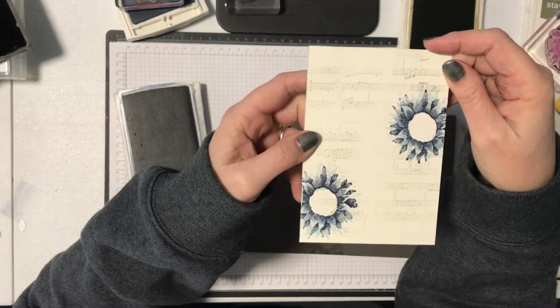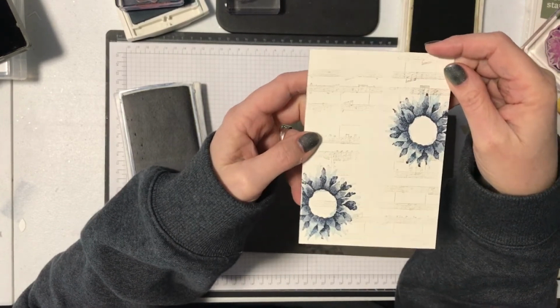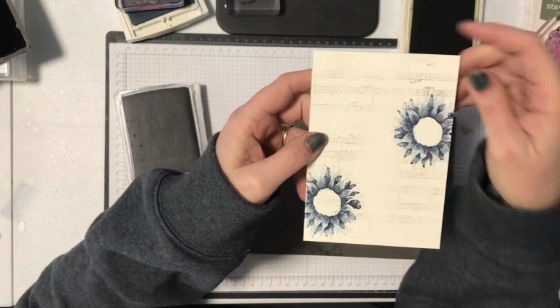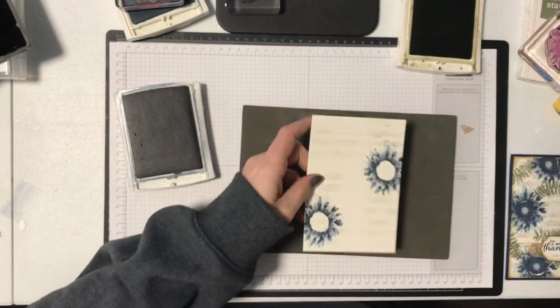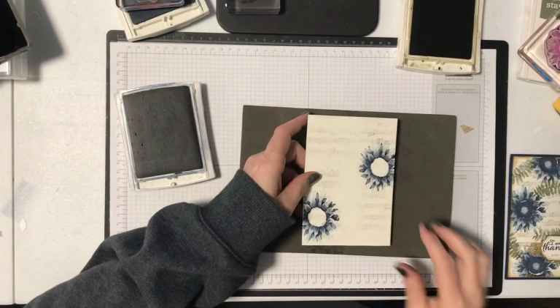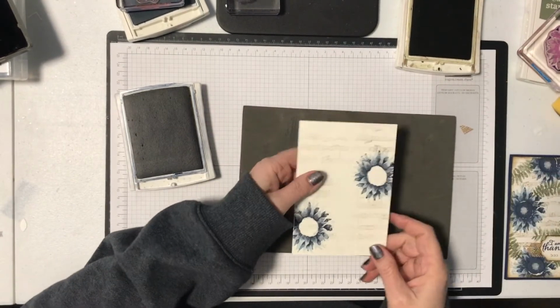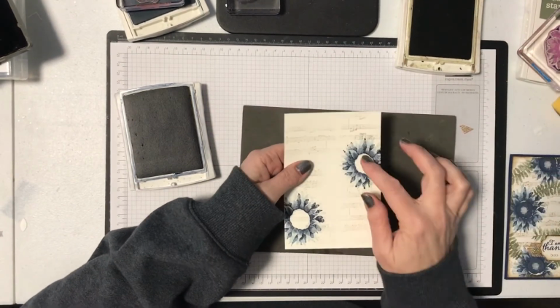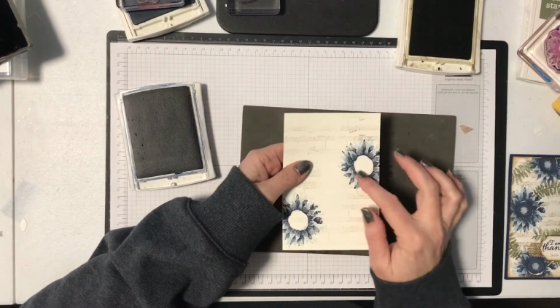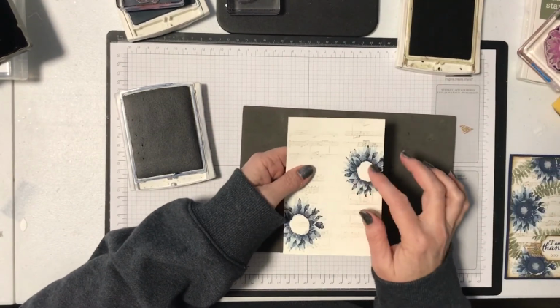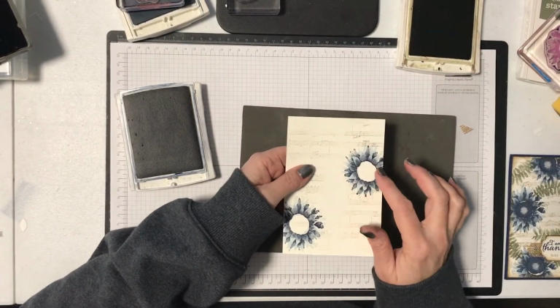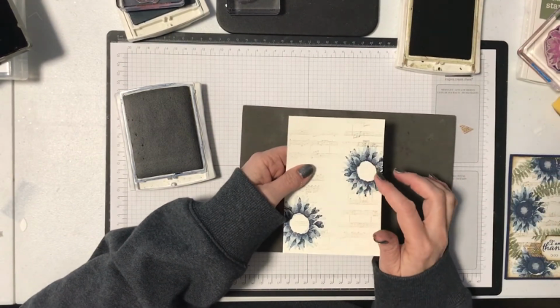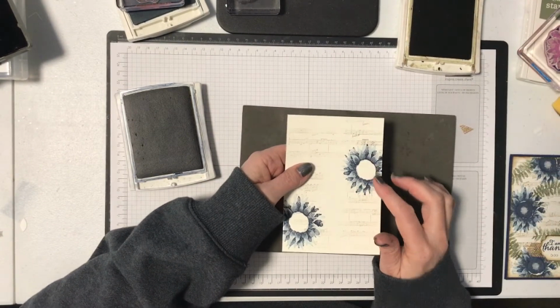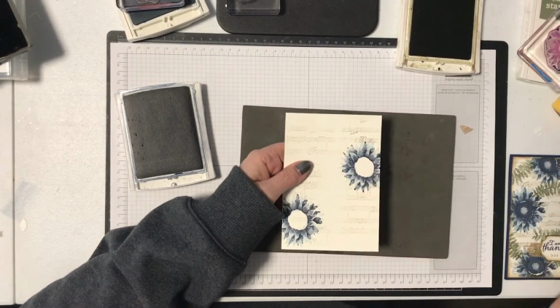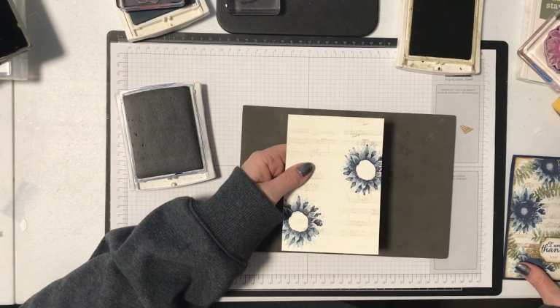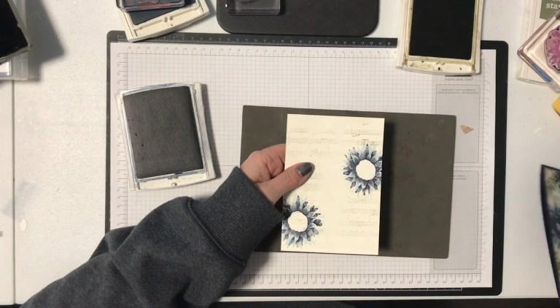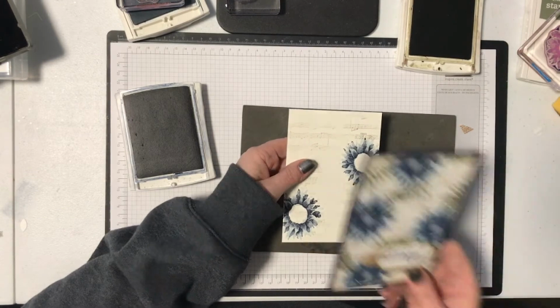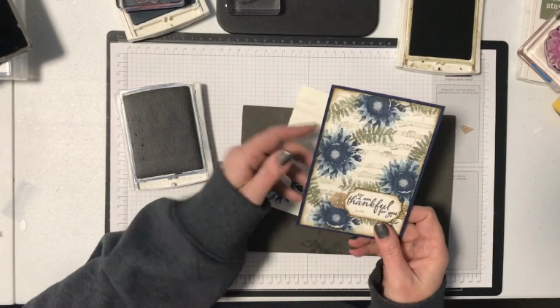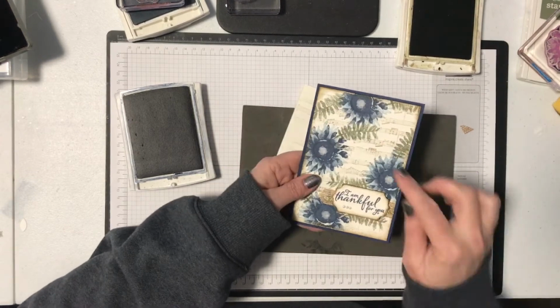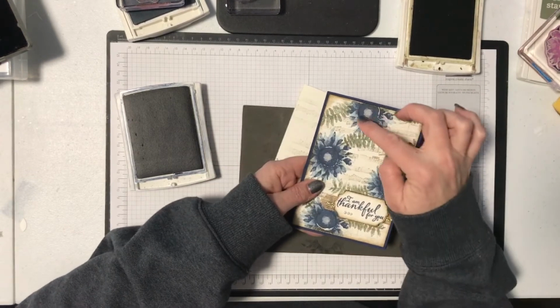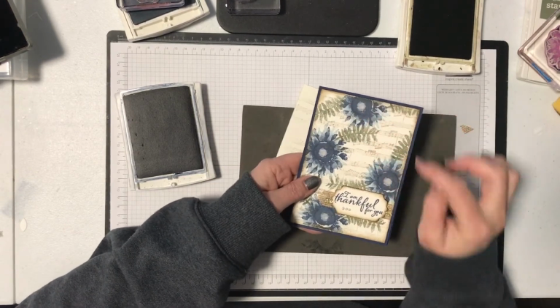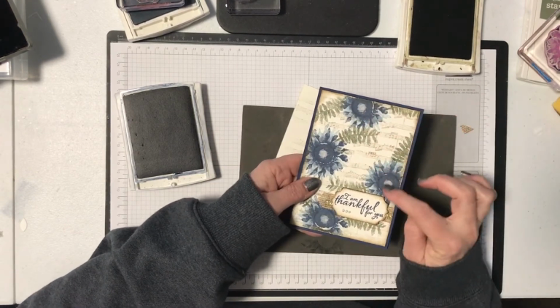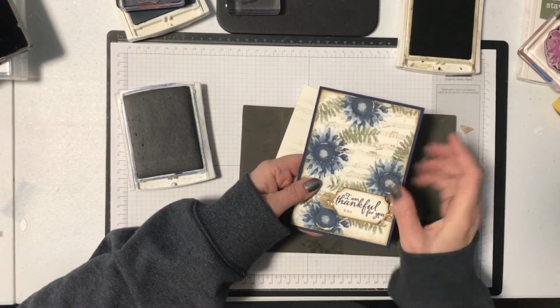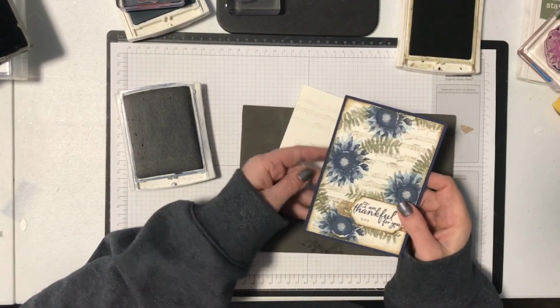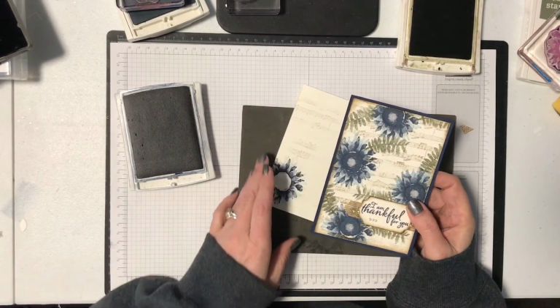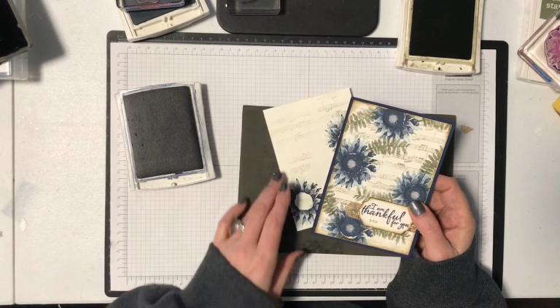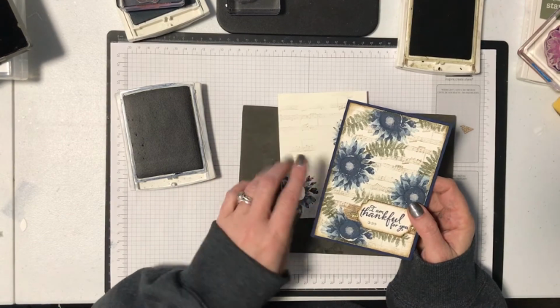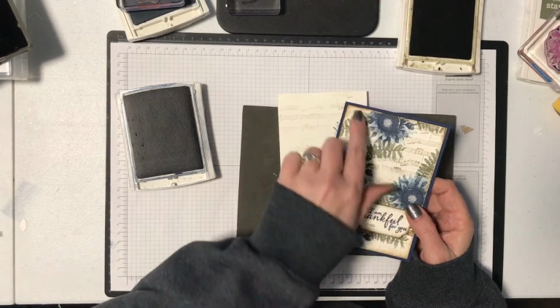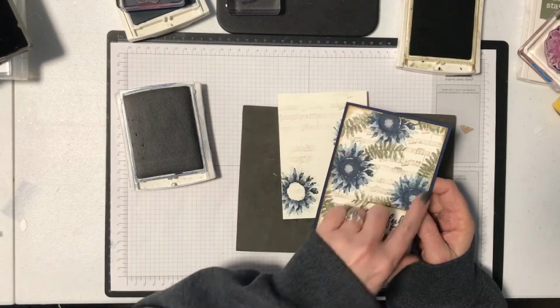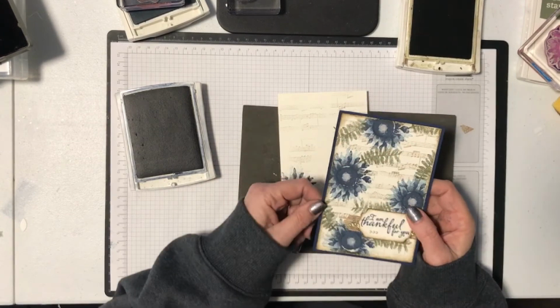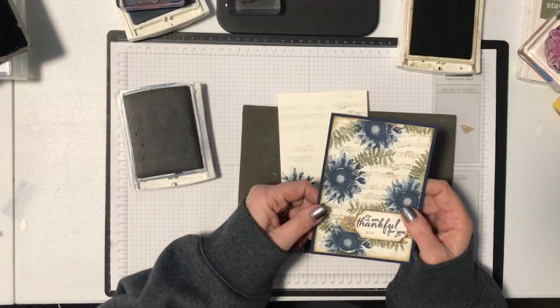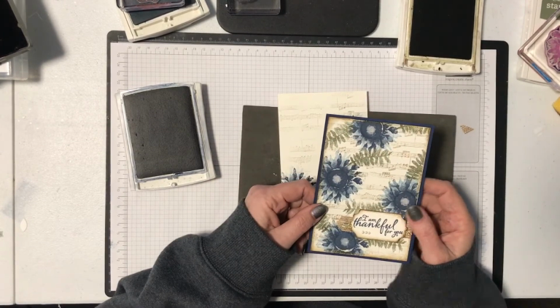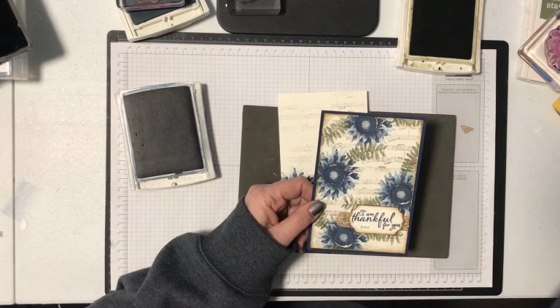There's also a center stamp that goes here in the middle. Going back to my original sample, you can see I stamped in the middle with the center one, and then I've also added some leaves from the same set — the set is called Painted Harvest.